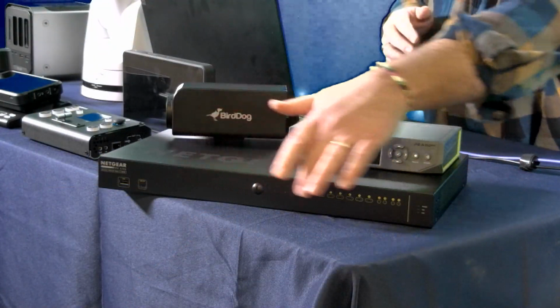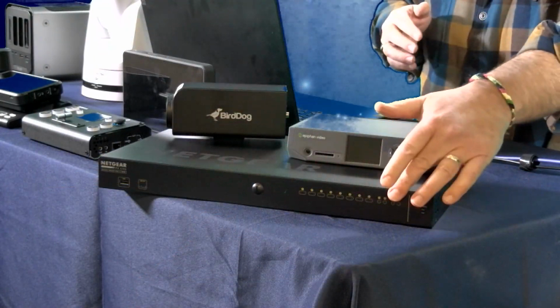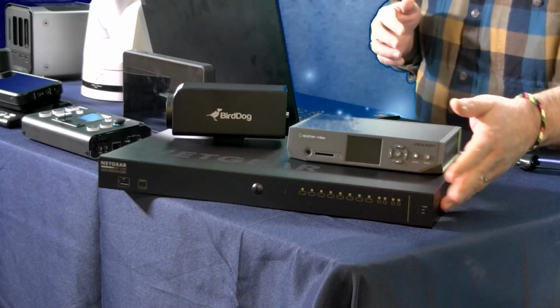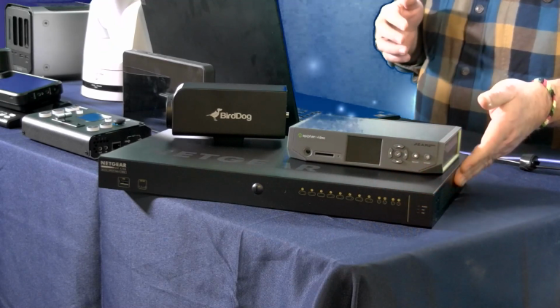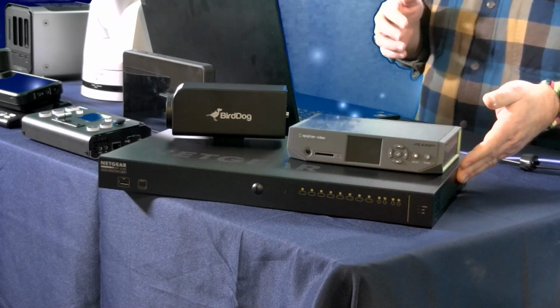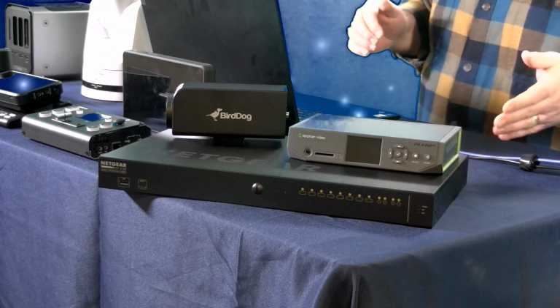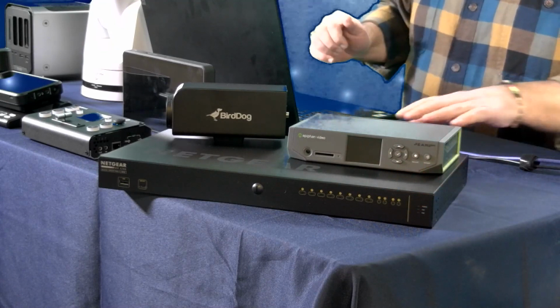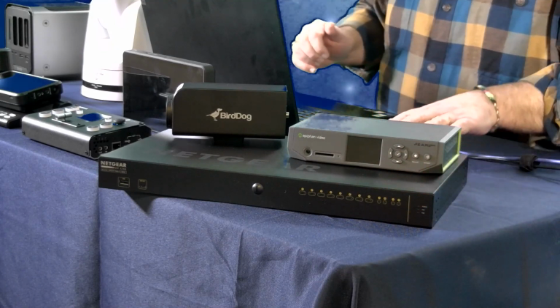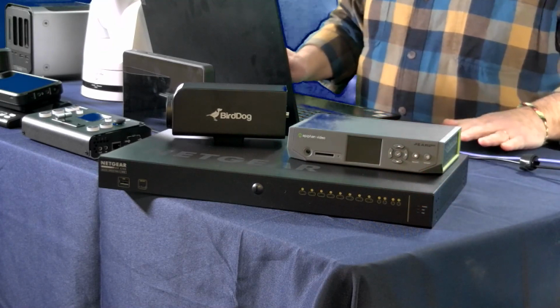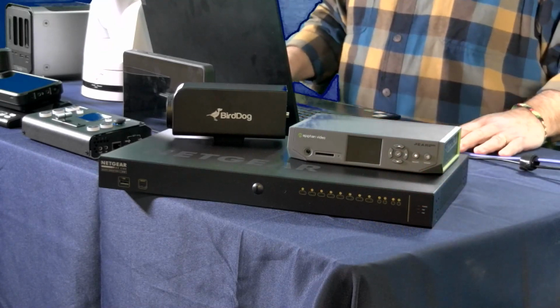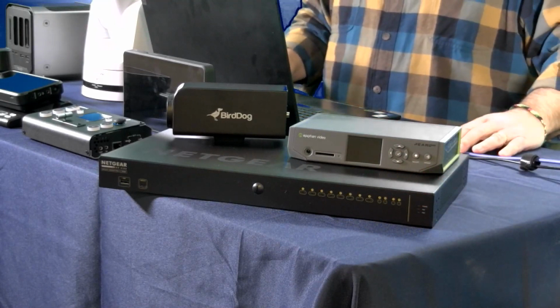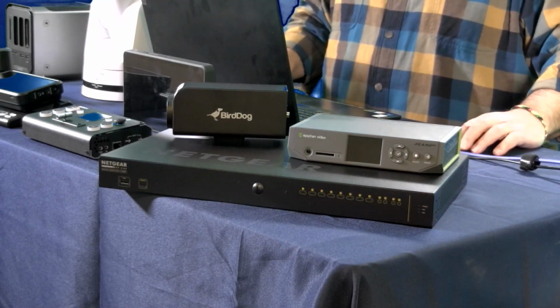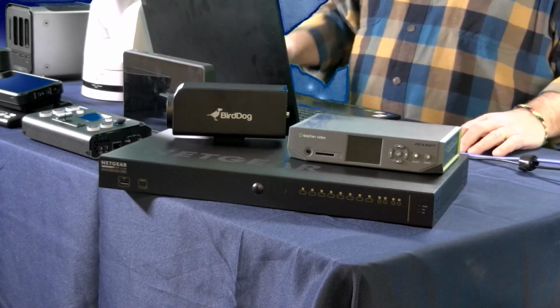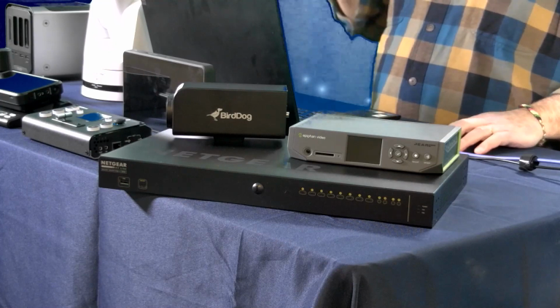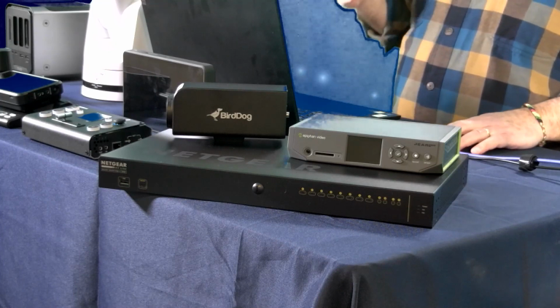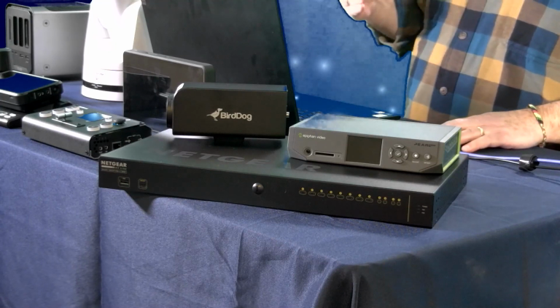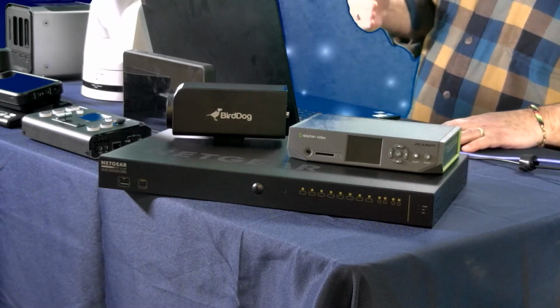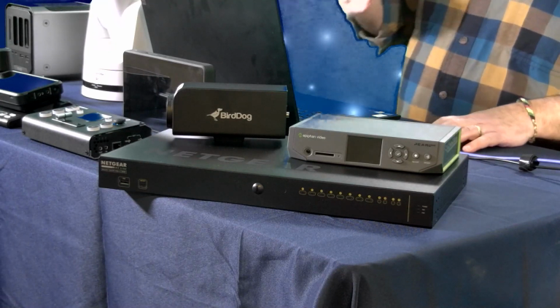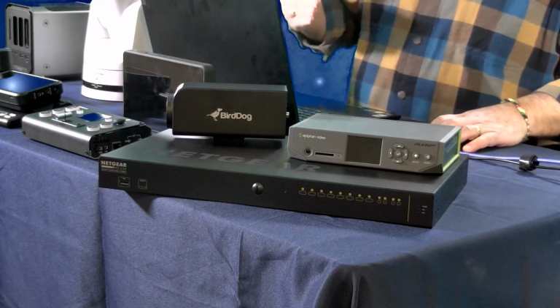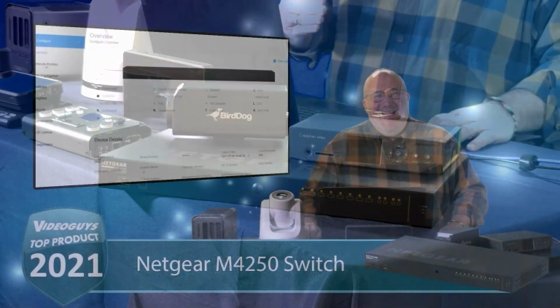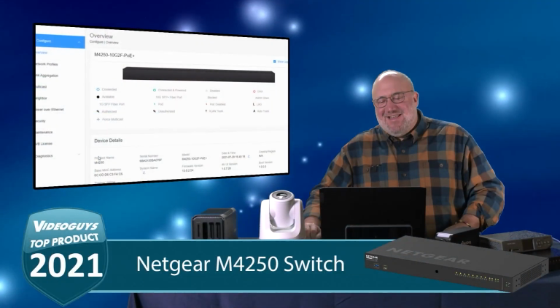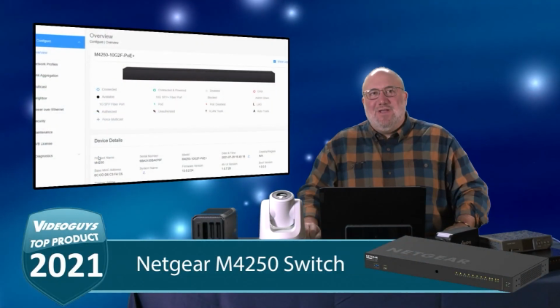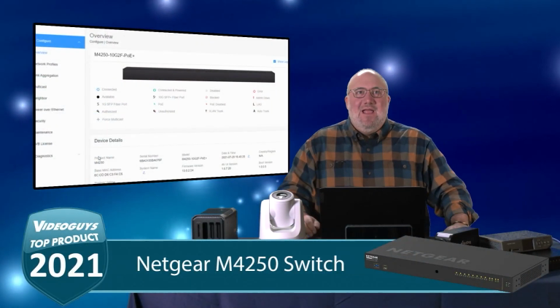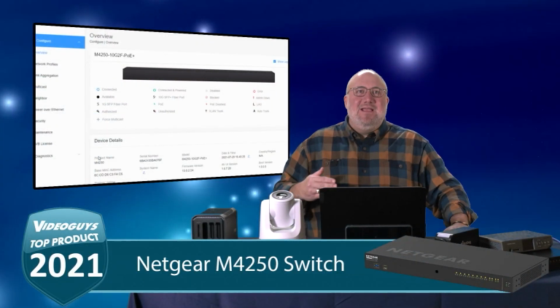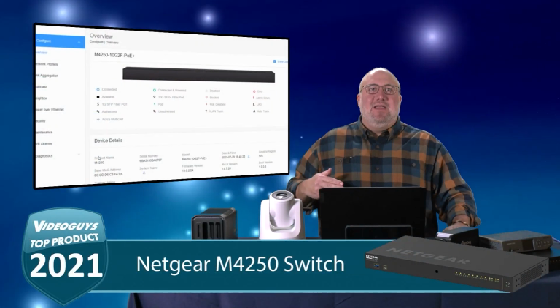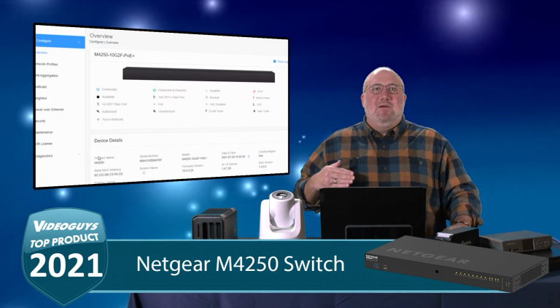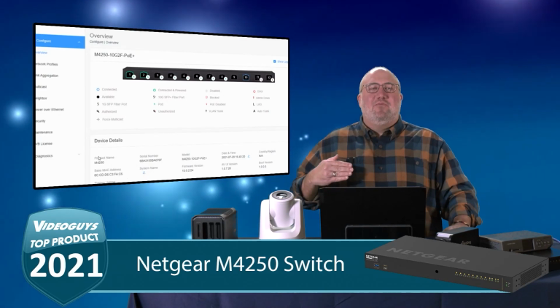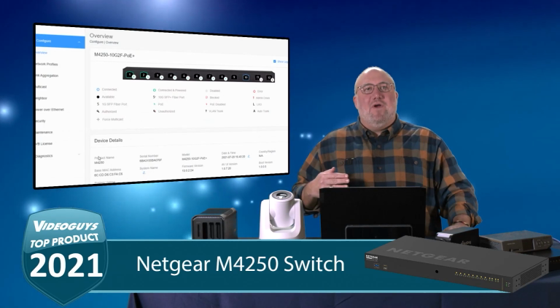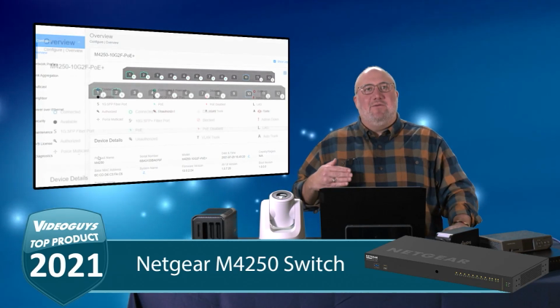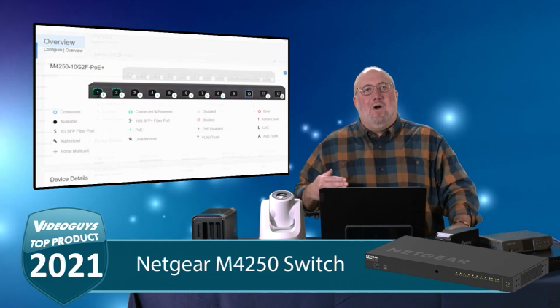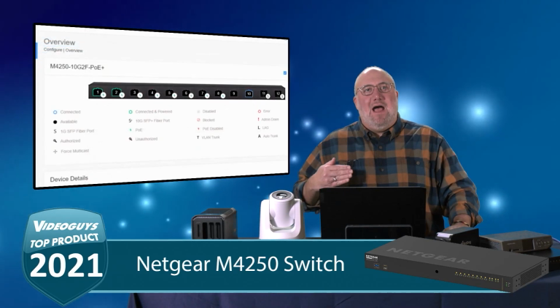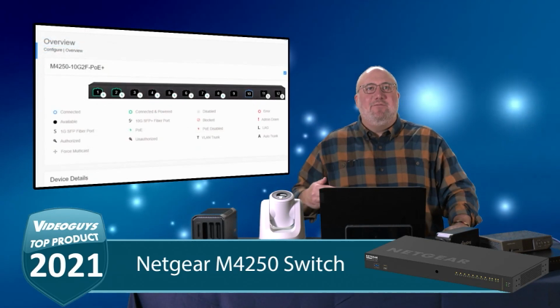This is it. It's a great product — it has multiple inputs and outputs, but what makes this product so special is that you can easily program it for IP video.